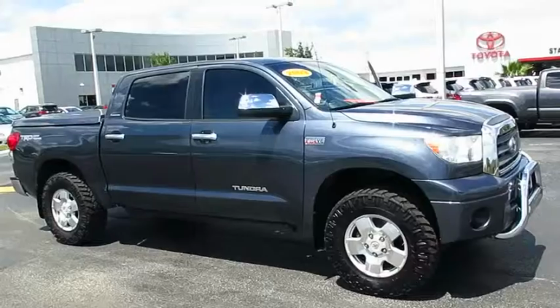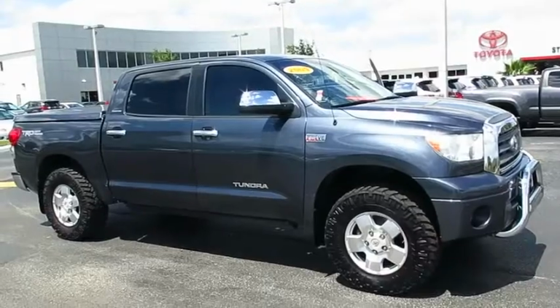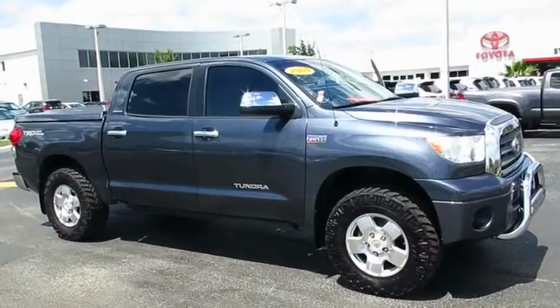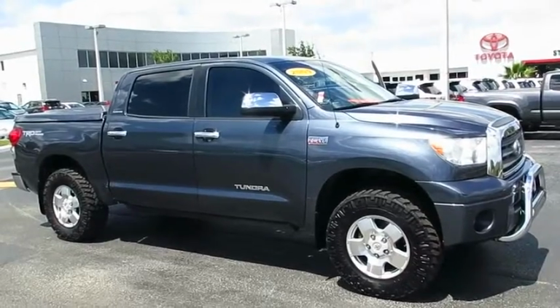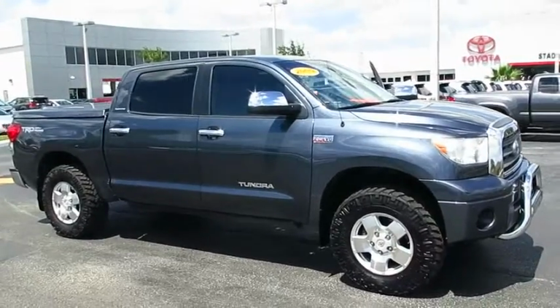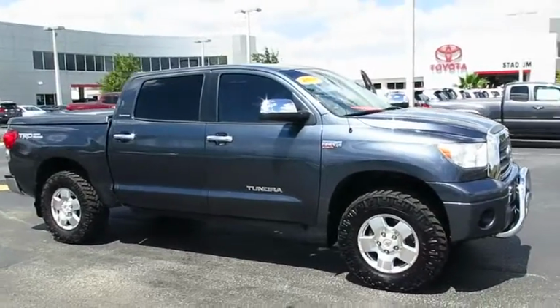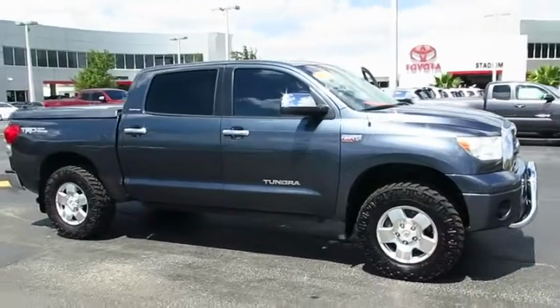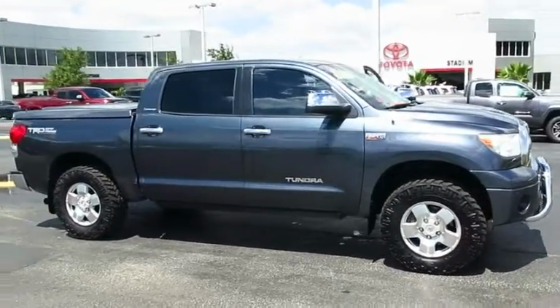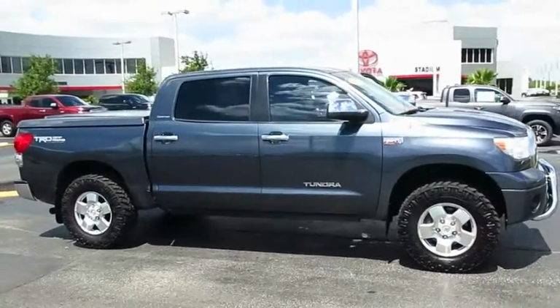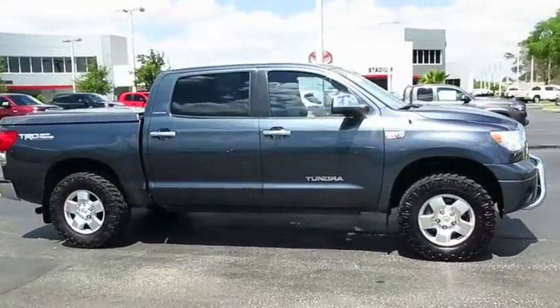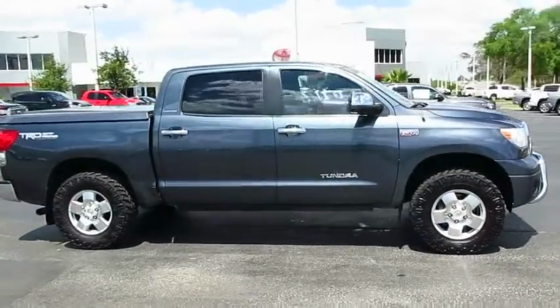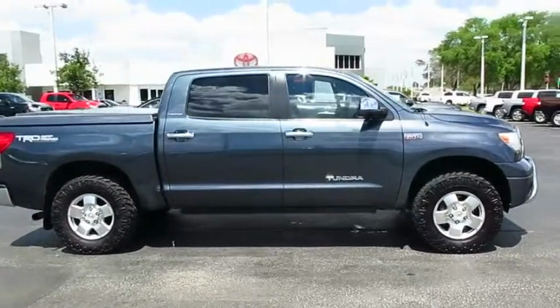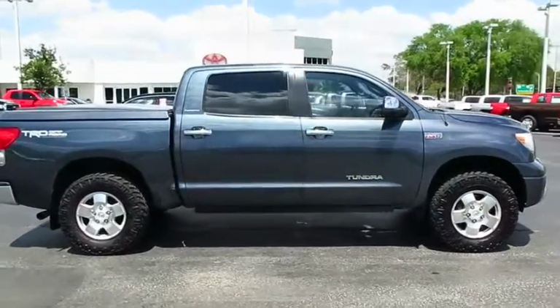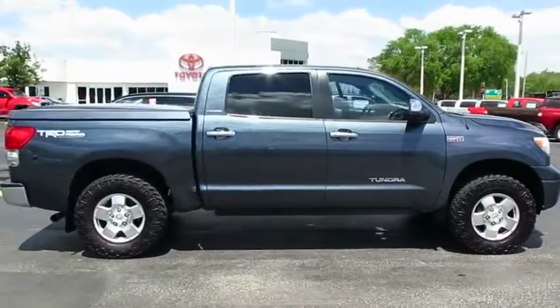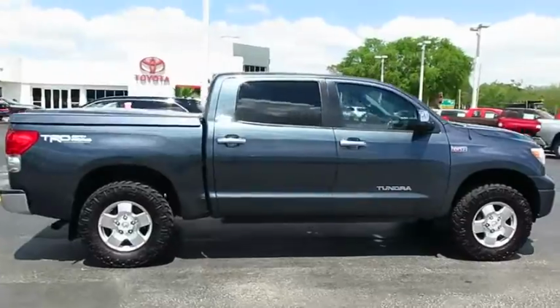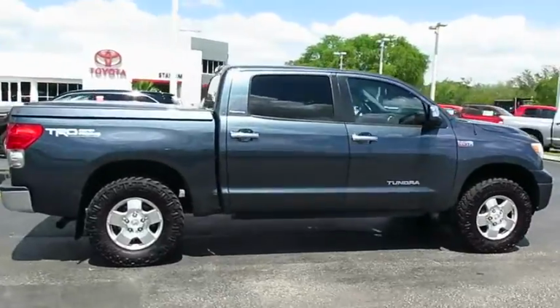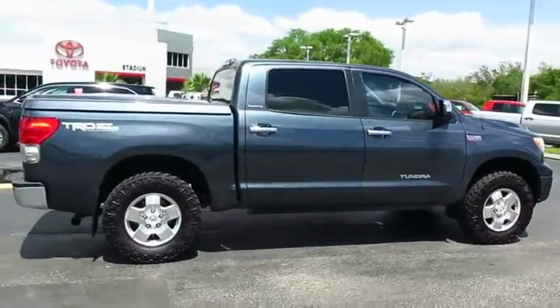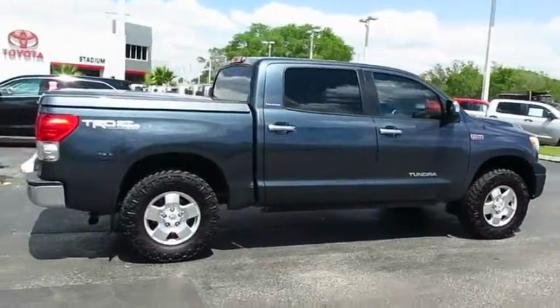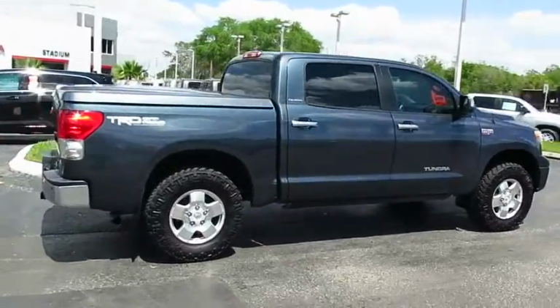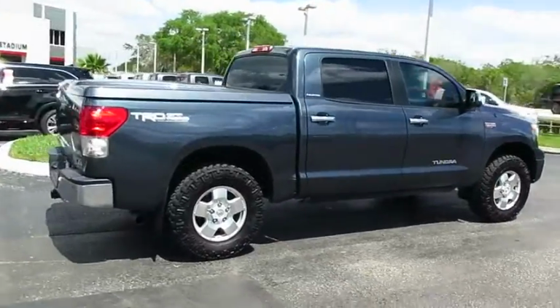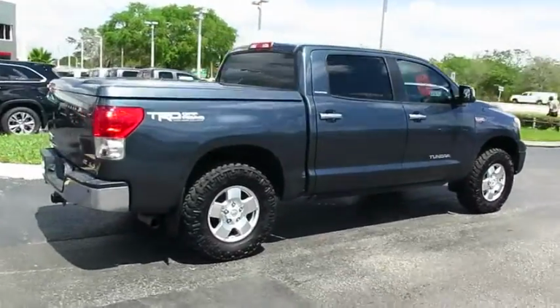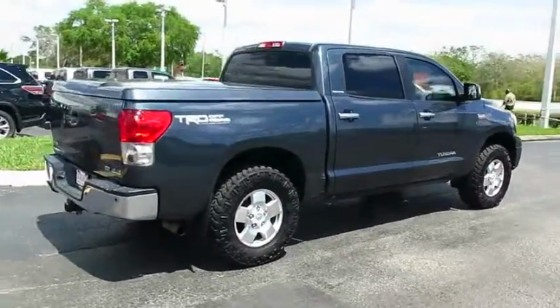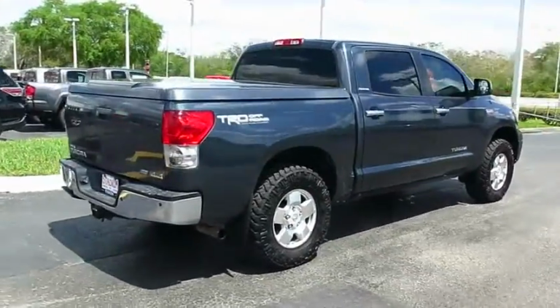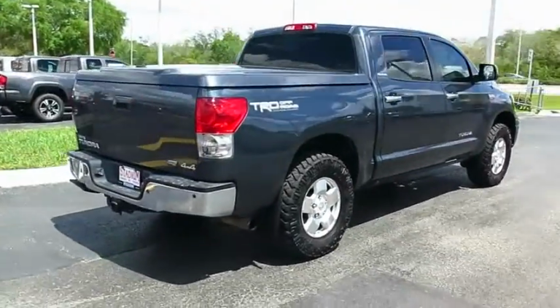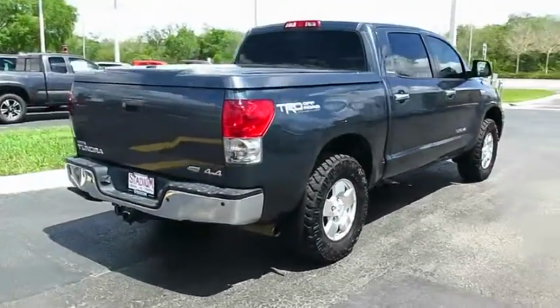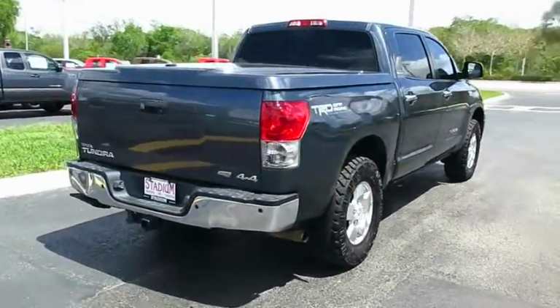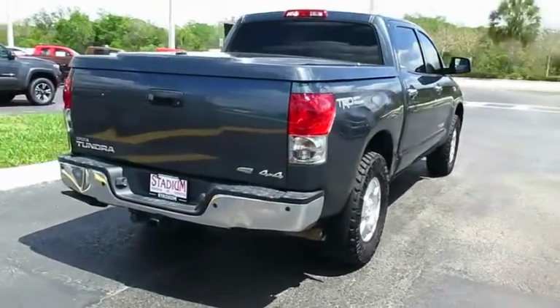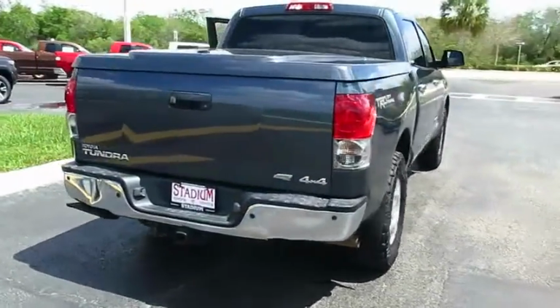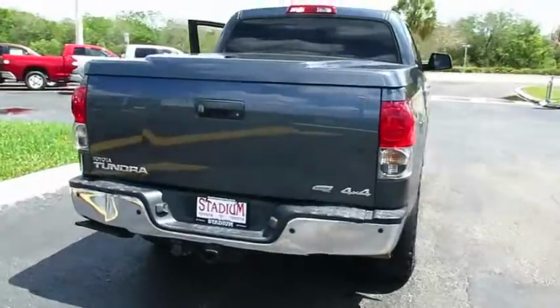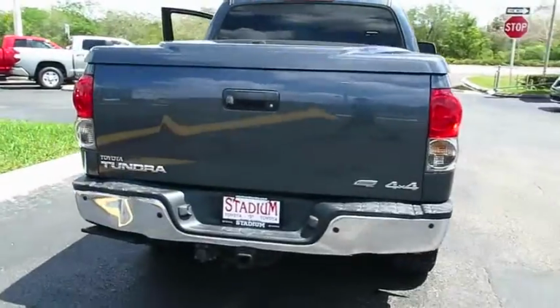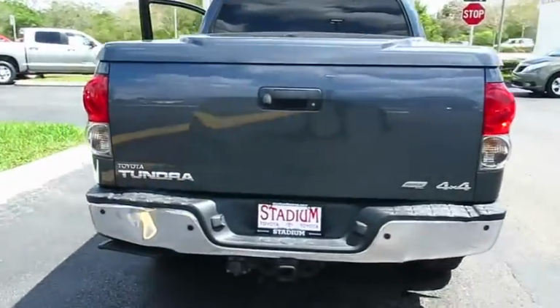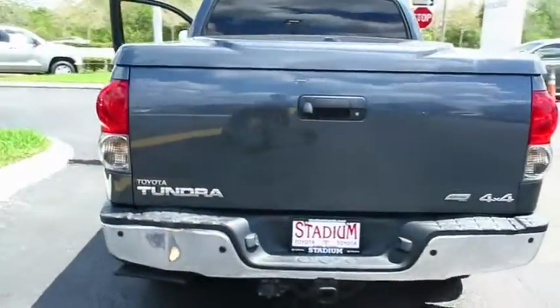The 2009 Tundra. Tundra has a number of unique features useful for those using it as a work truck, including extra large door handles, a deck rail system, and an integrated tow hitch.